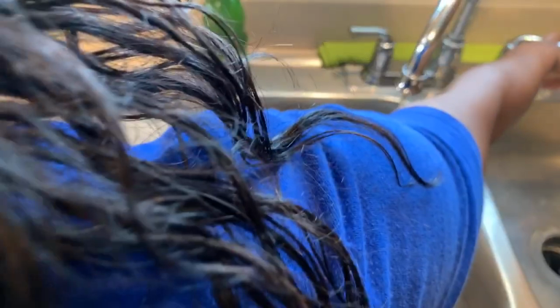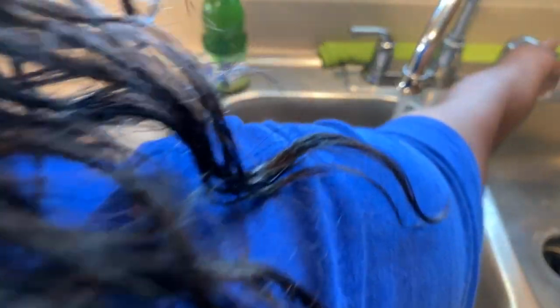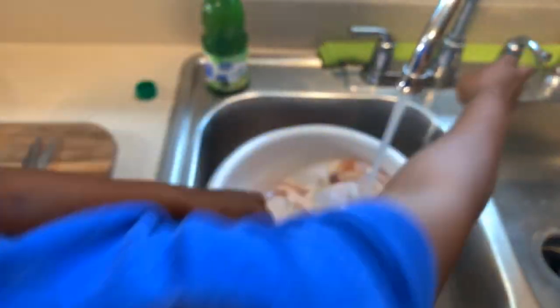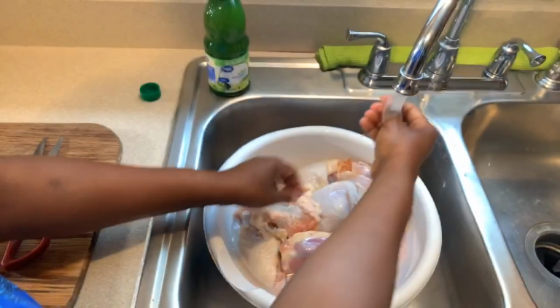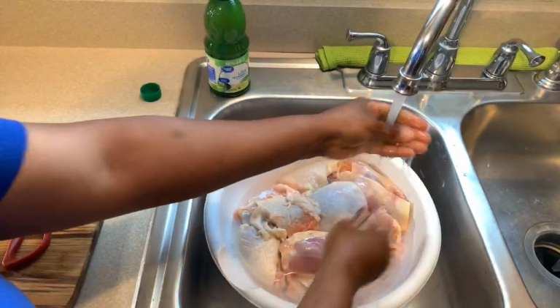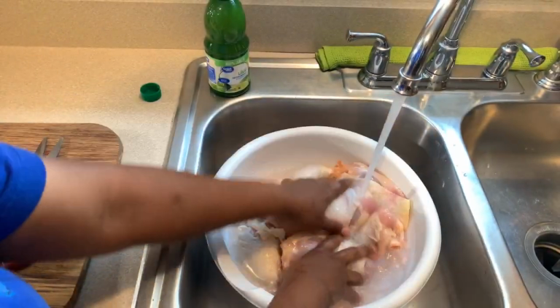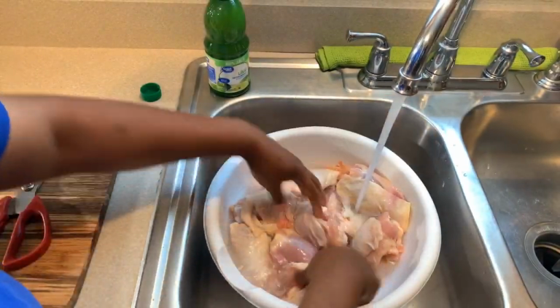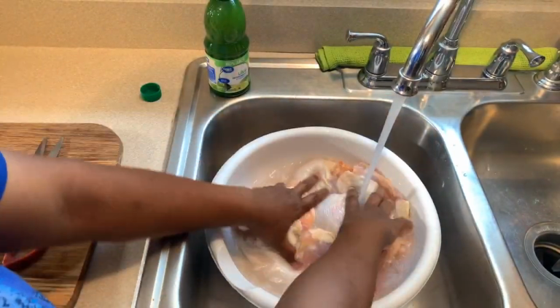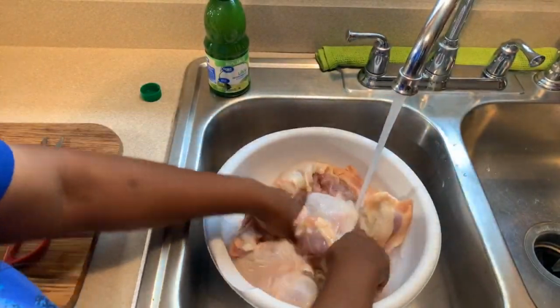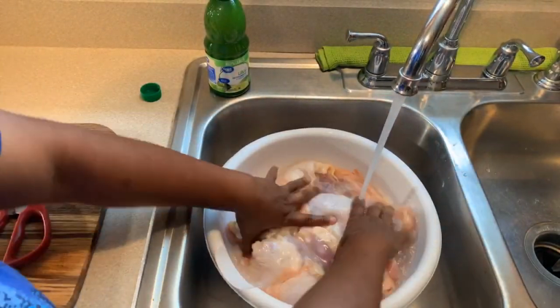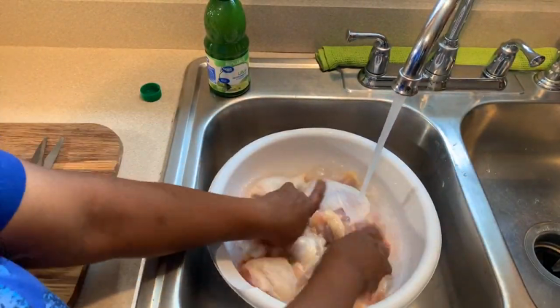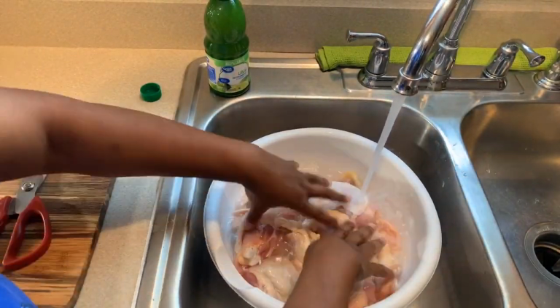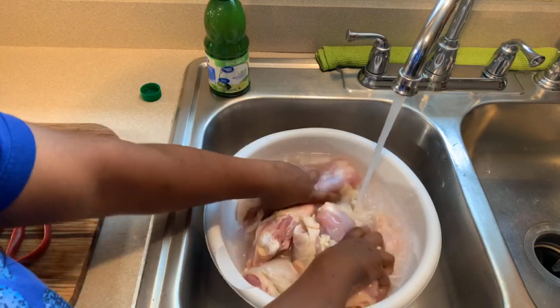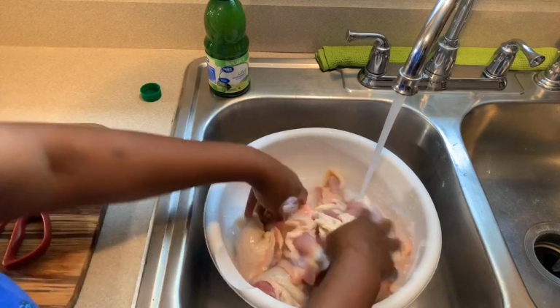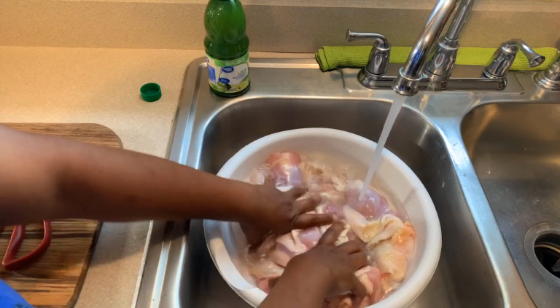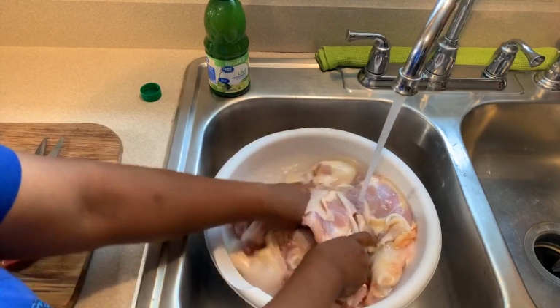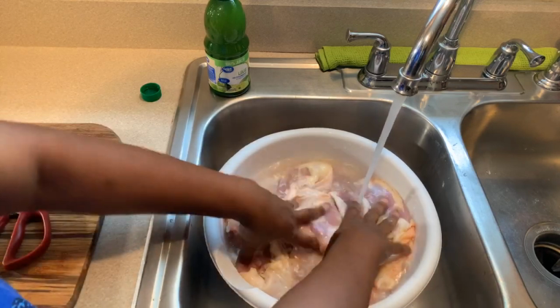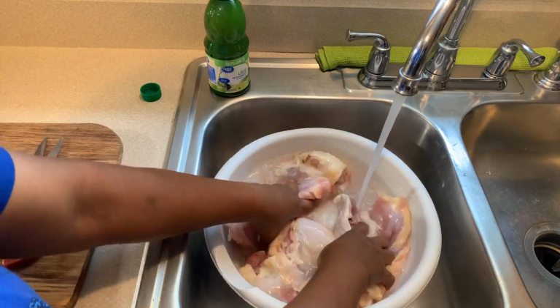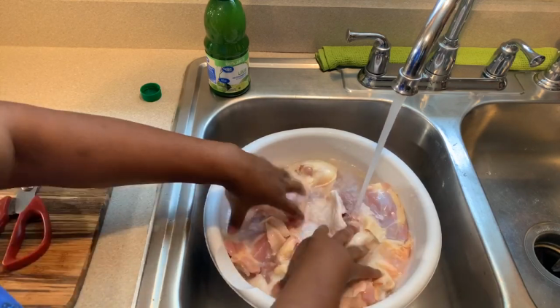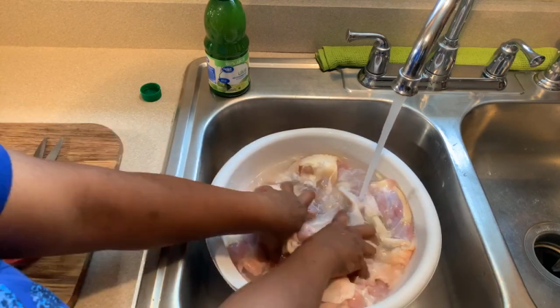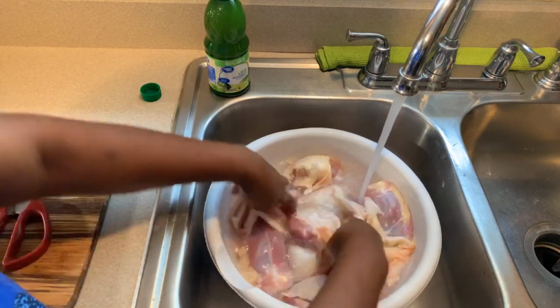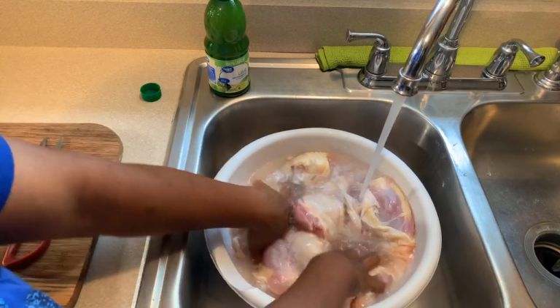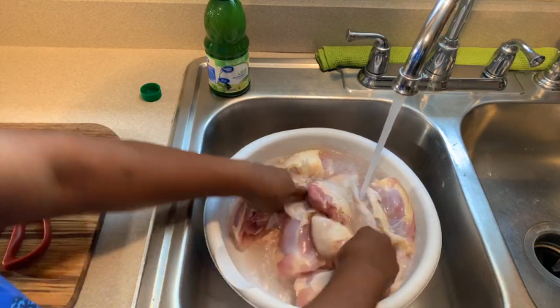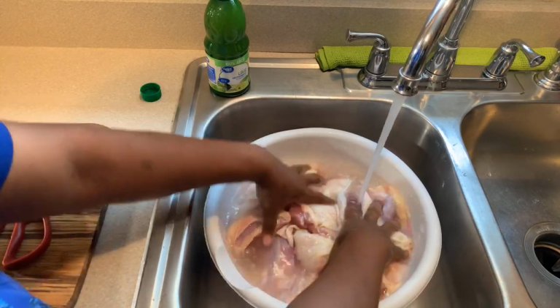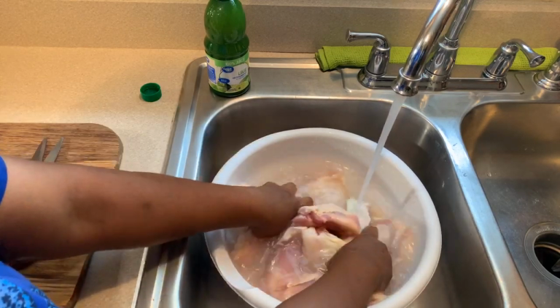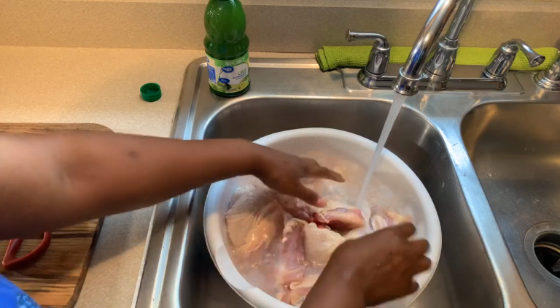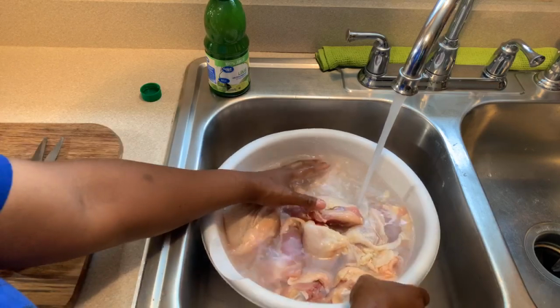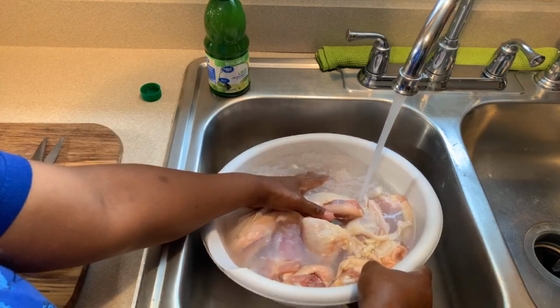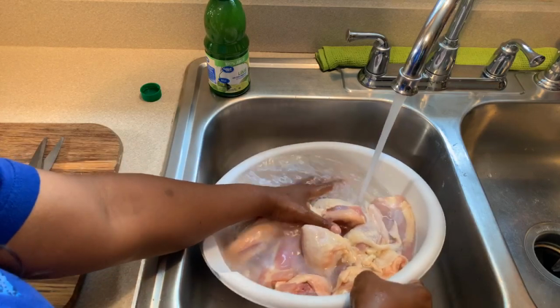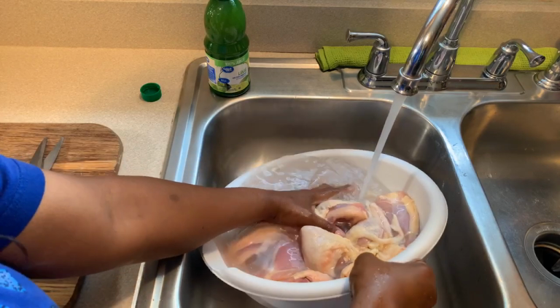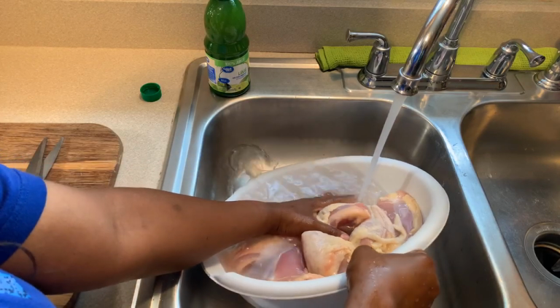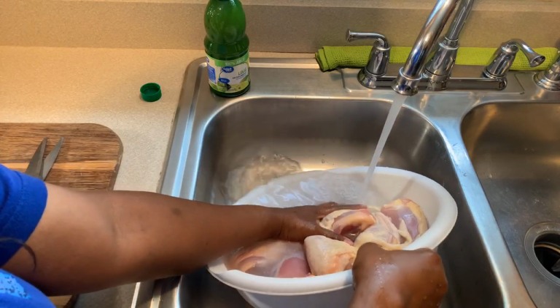Make sure when you're done cleaning your chicken, you take the time to clean your sink off again and clean the handles of your sink off as well.